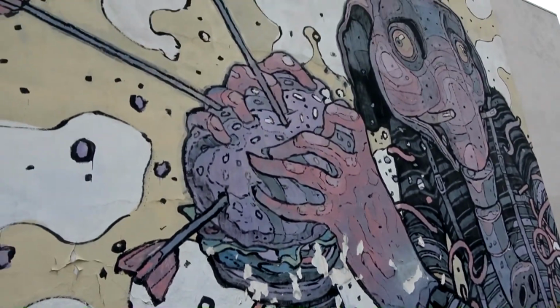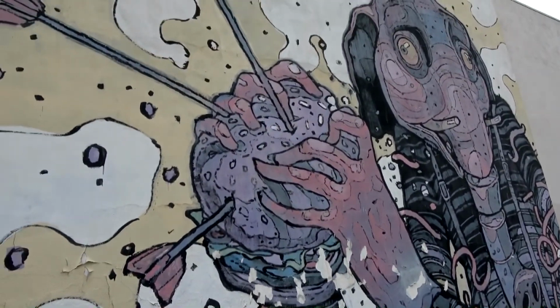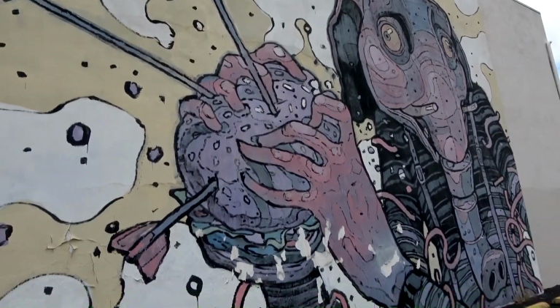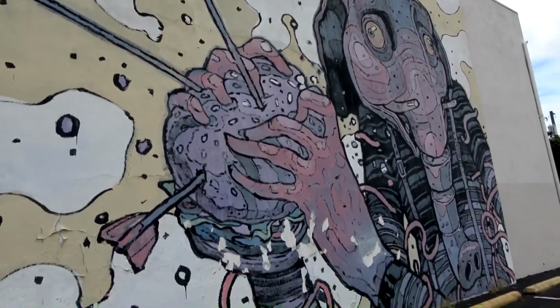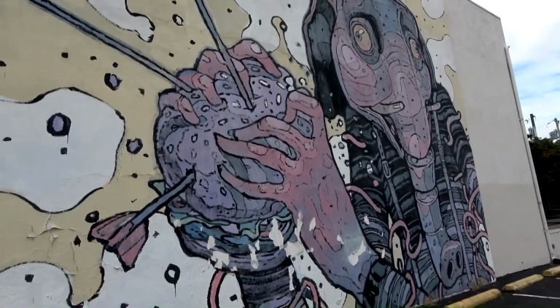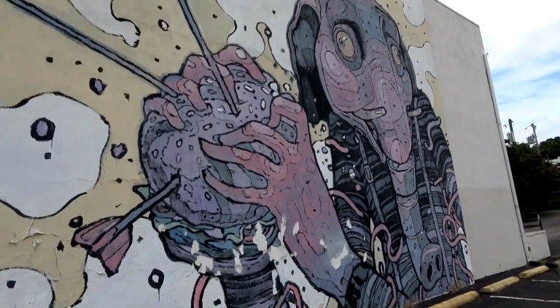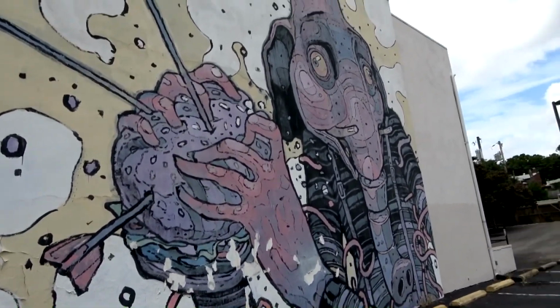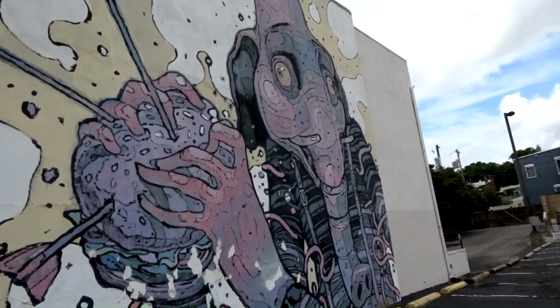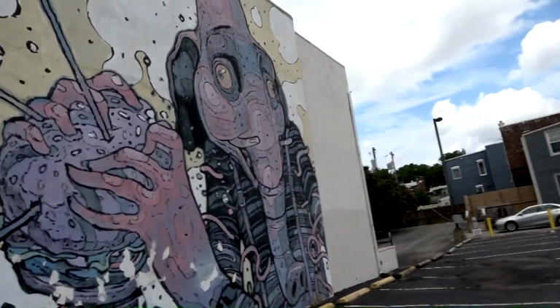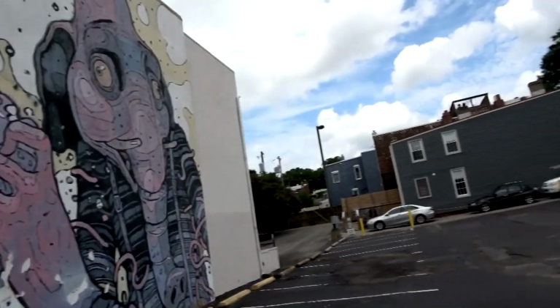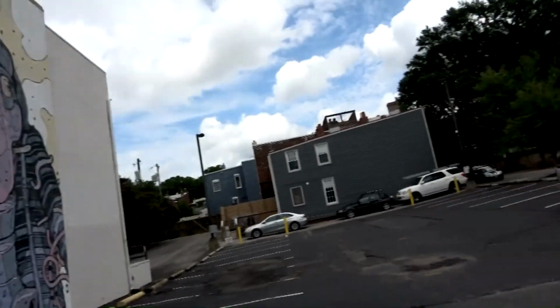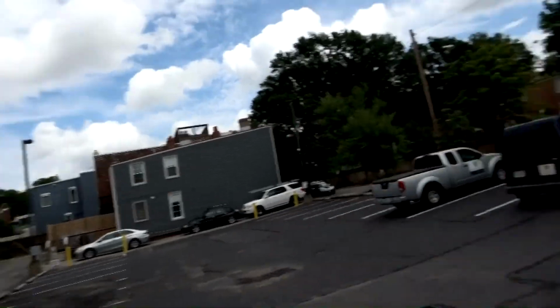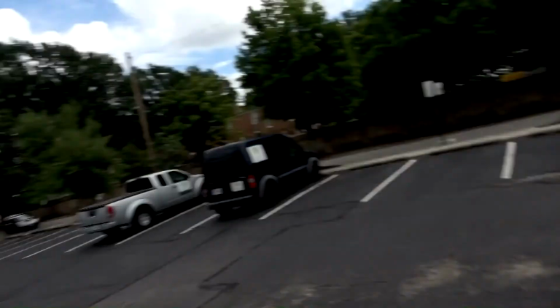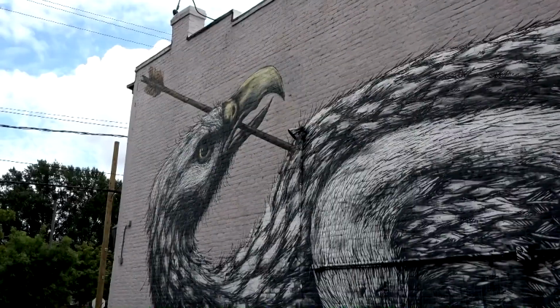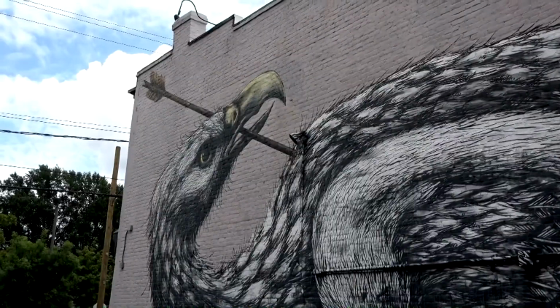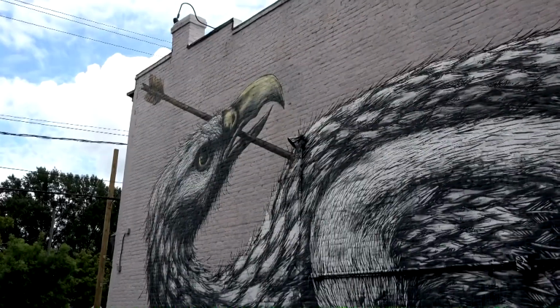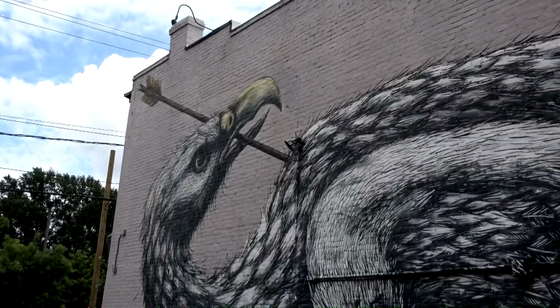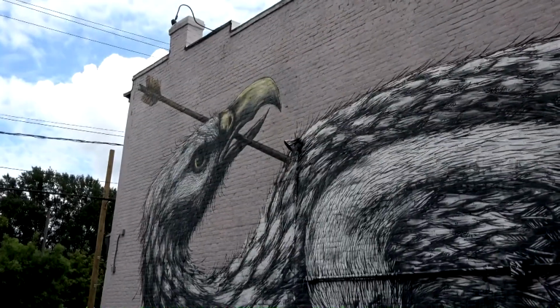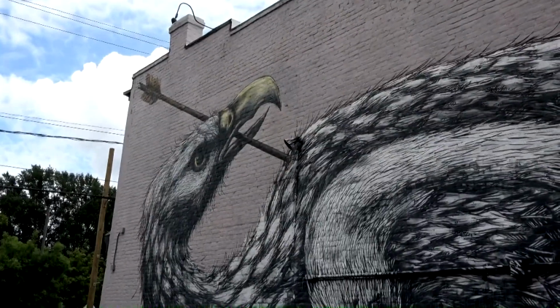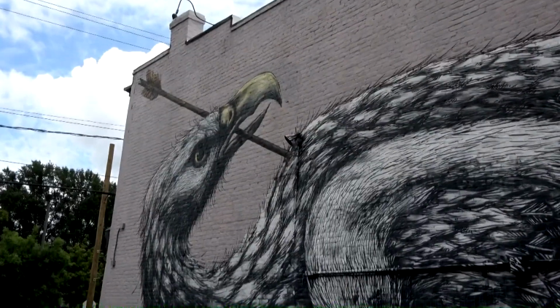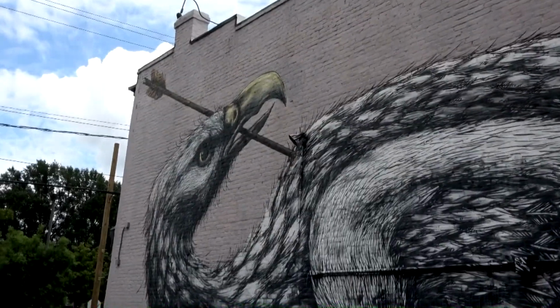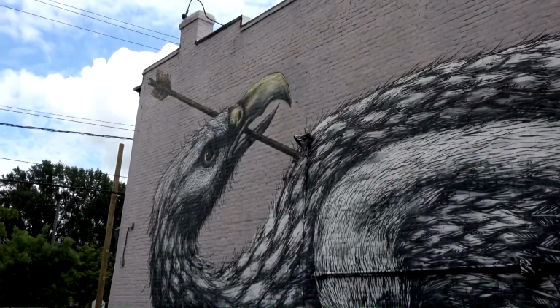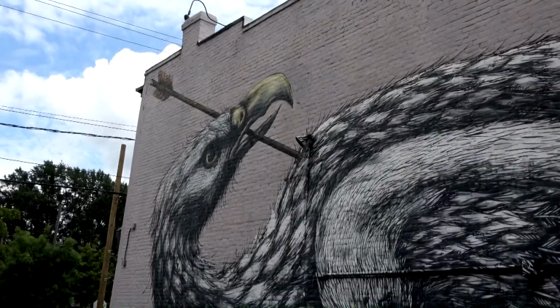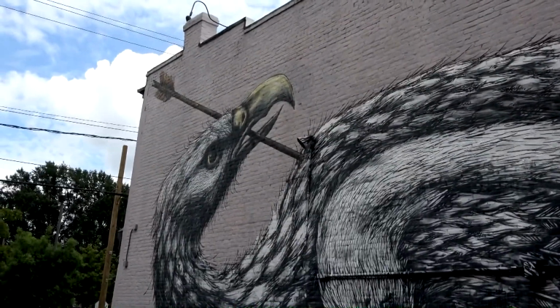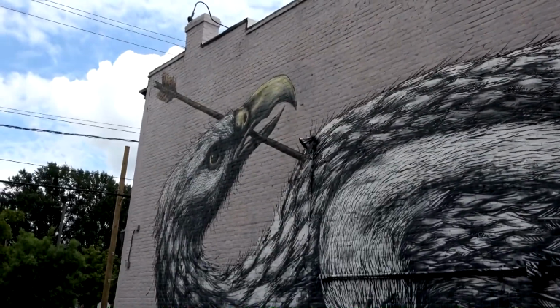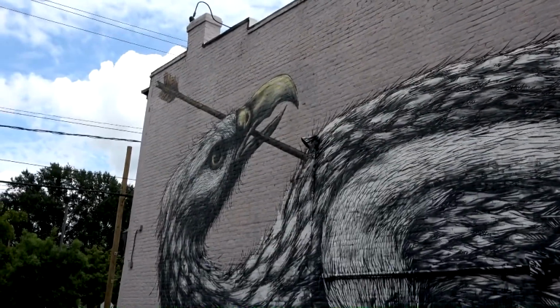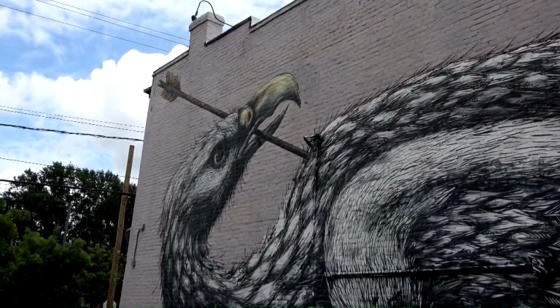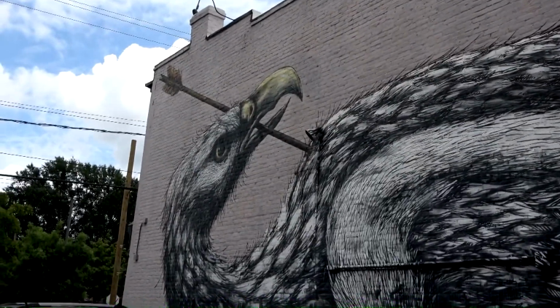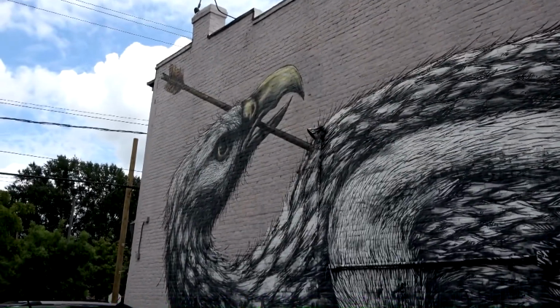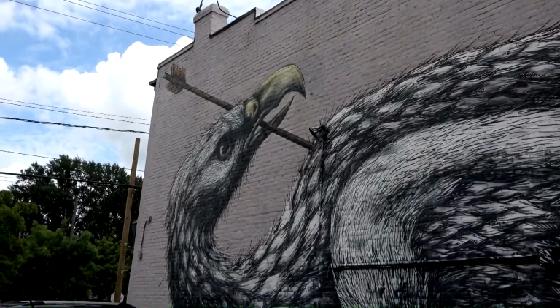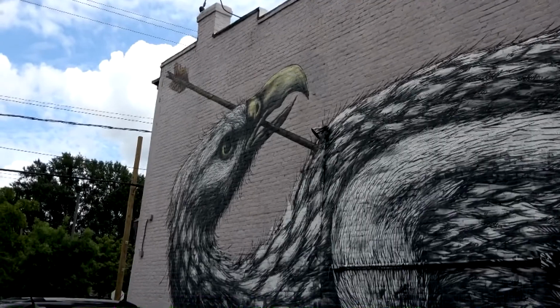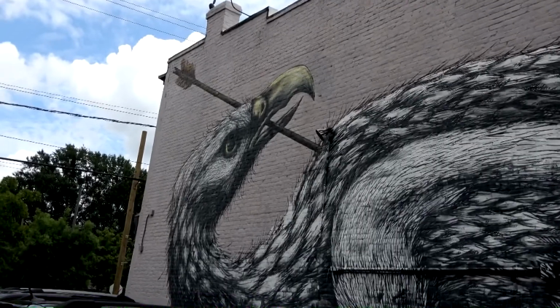Alright, let's go across the street. This one is a giant bird — it looks like an eagle pulling an arrow out of its chest.